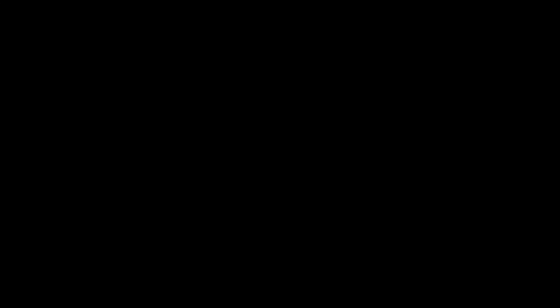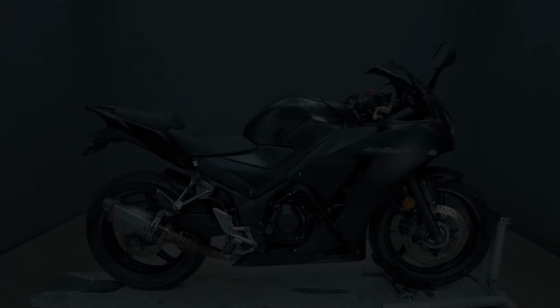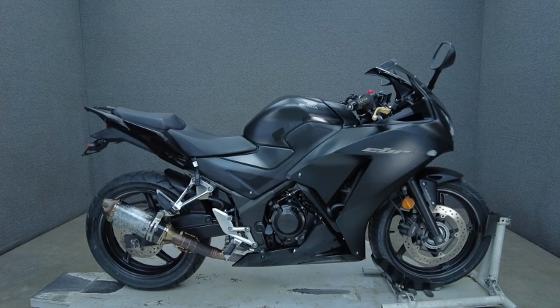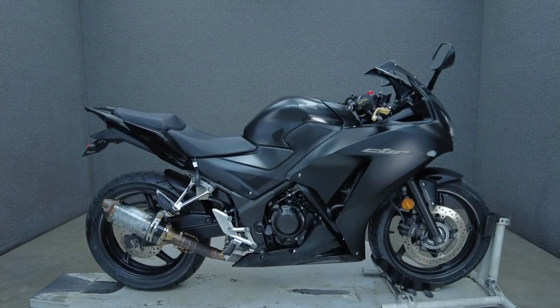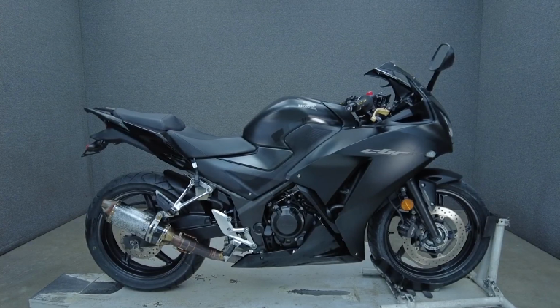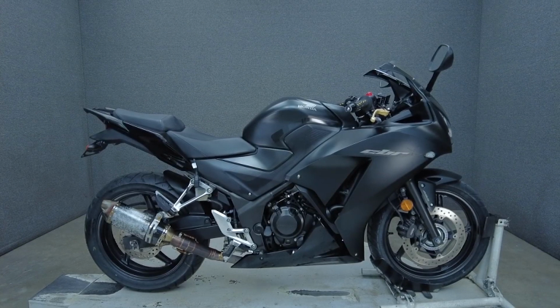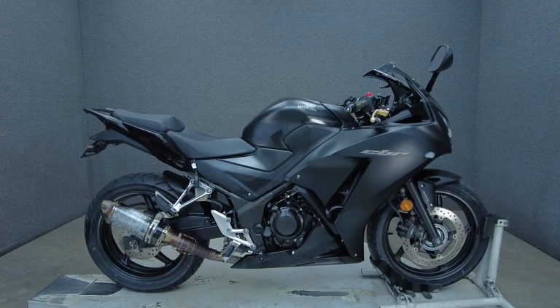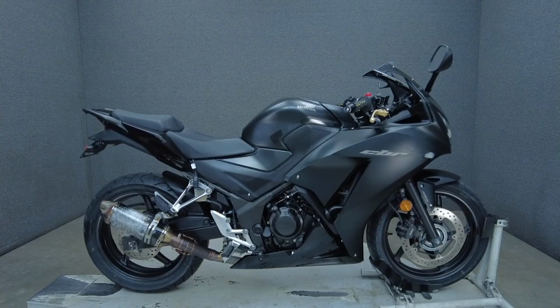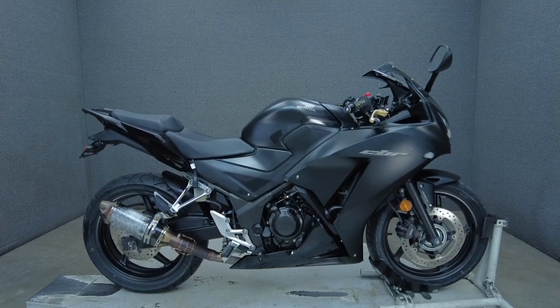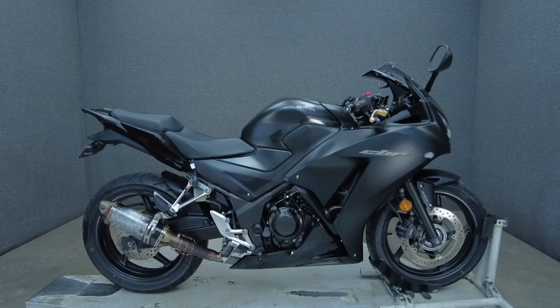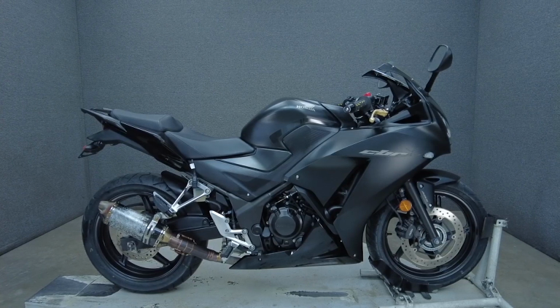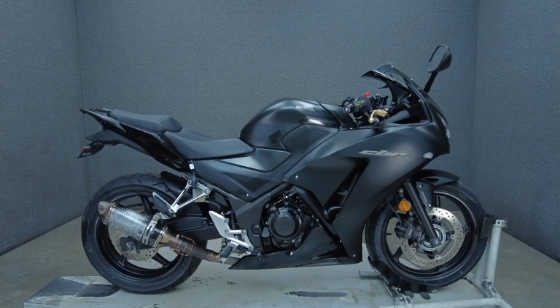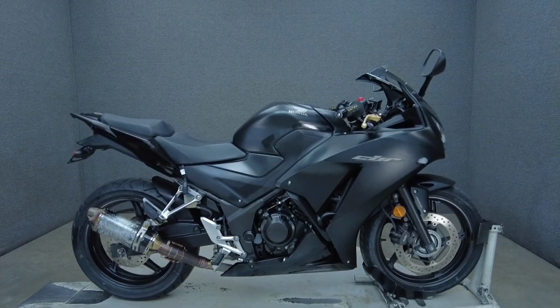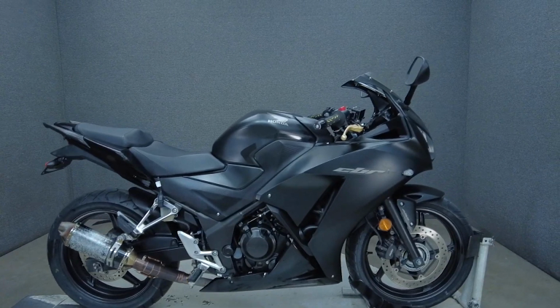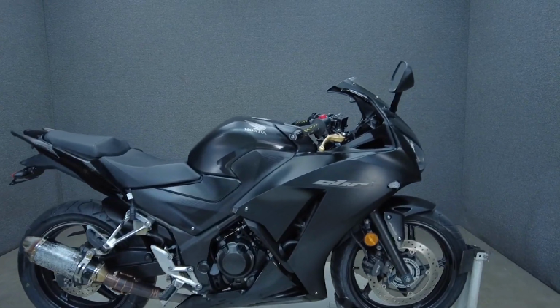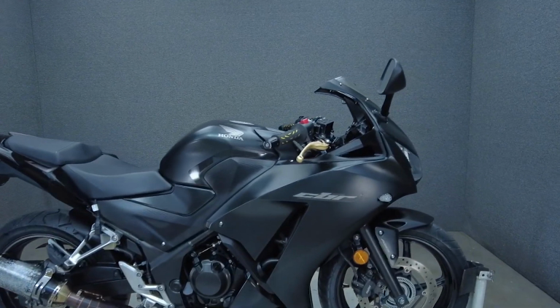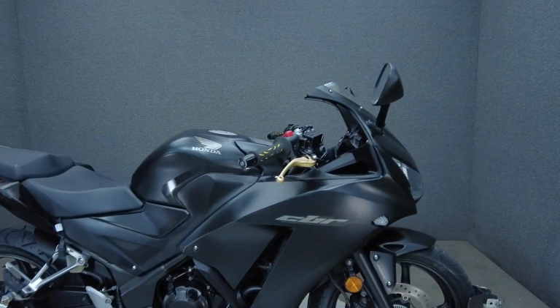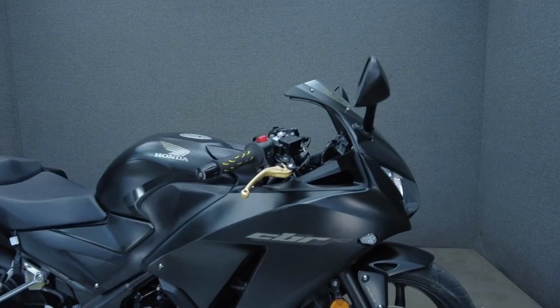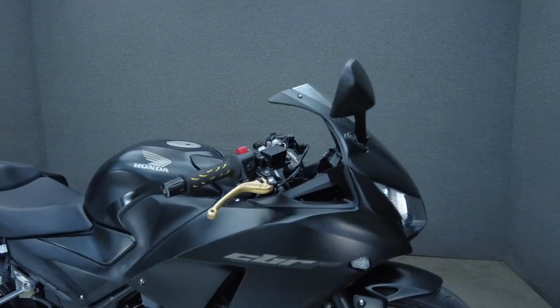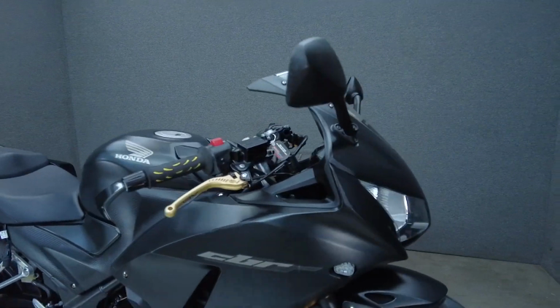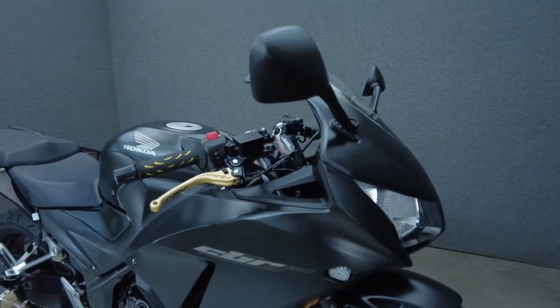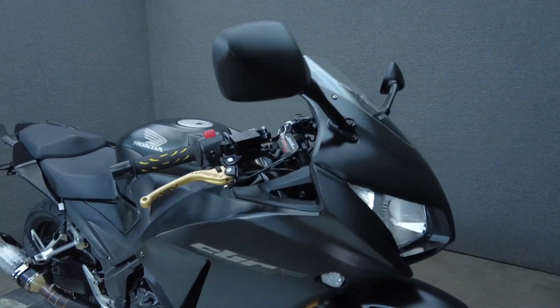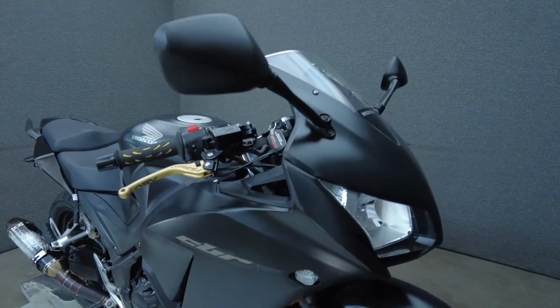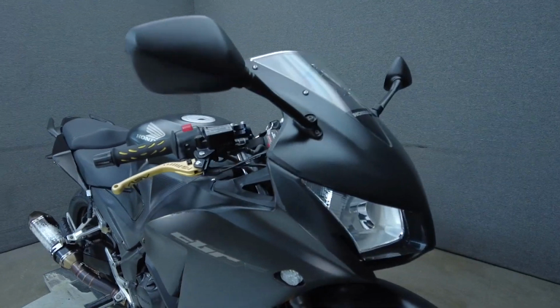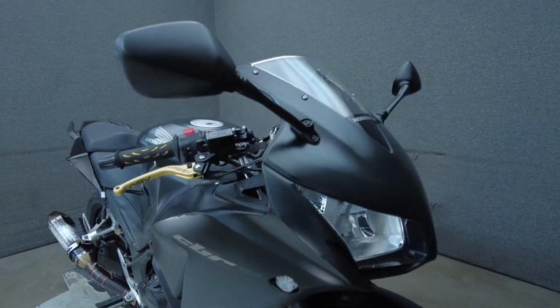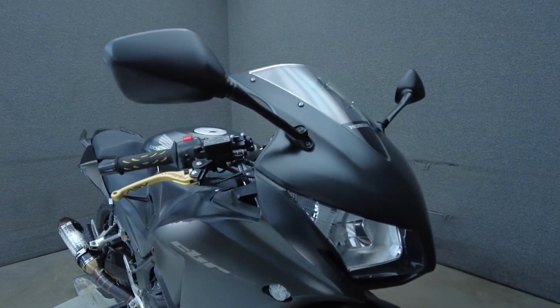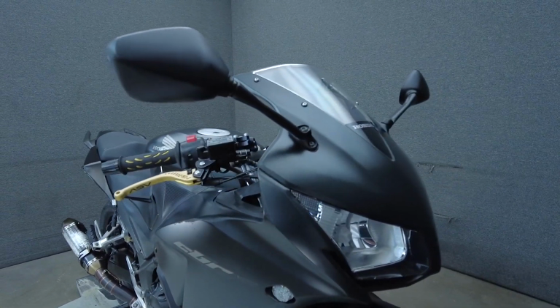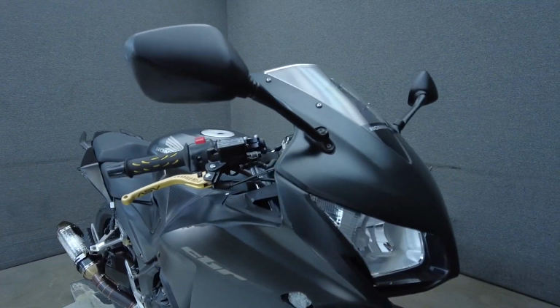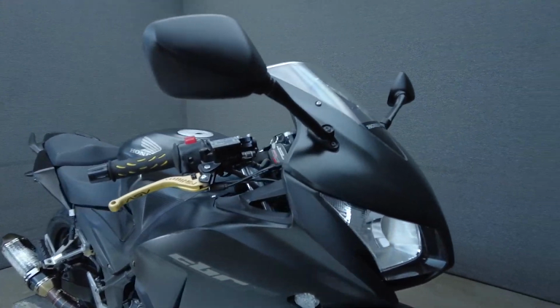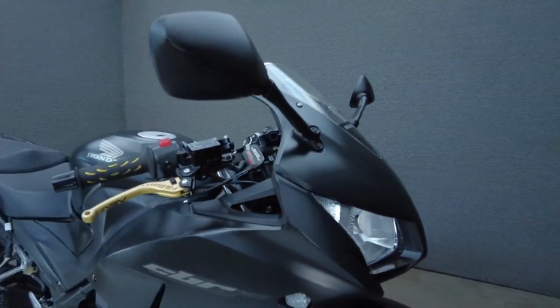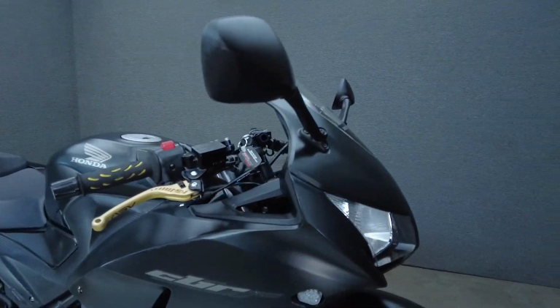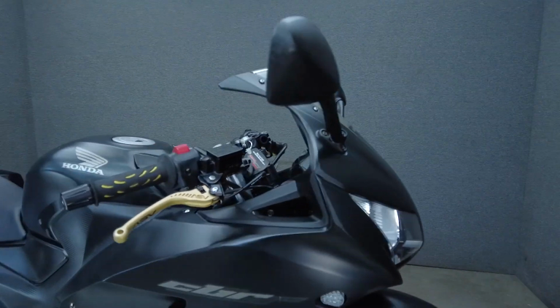Hey everyone, this is Keegan from National Power Sports. This 2015 Honda CBR300R with 14,510 miles passes New Hampshire State inspection and runs well.